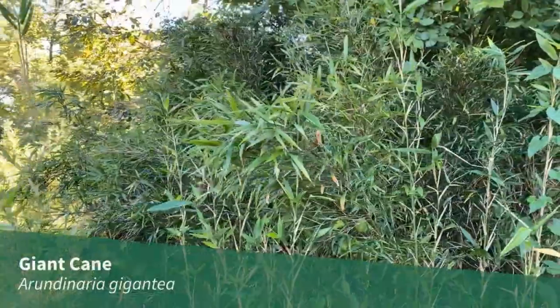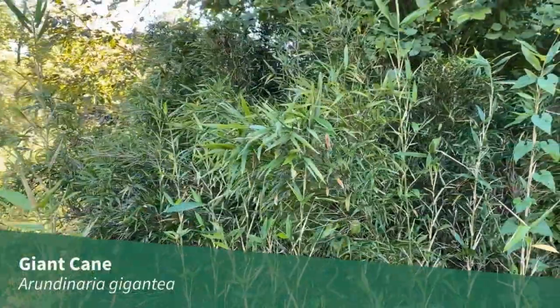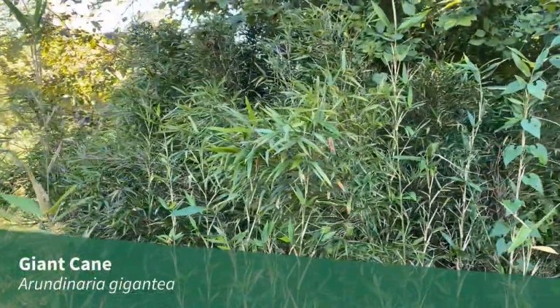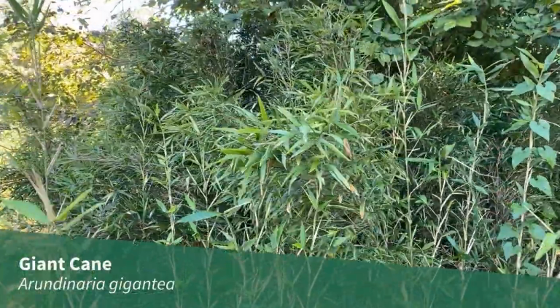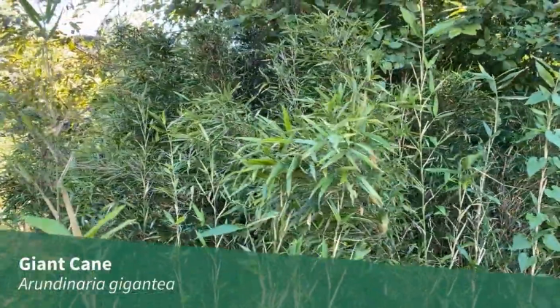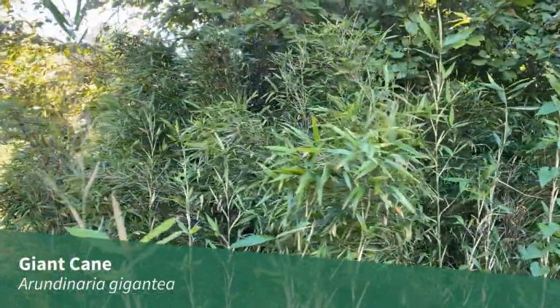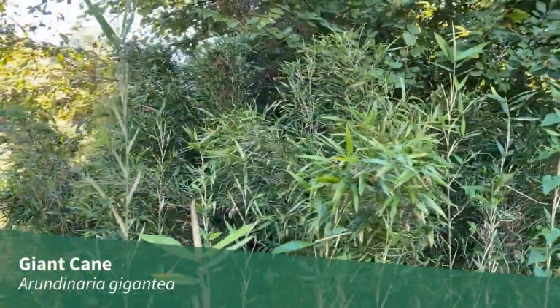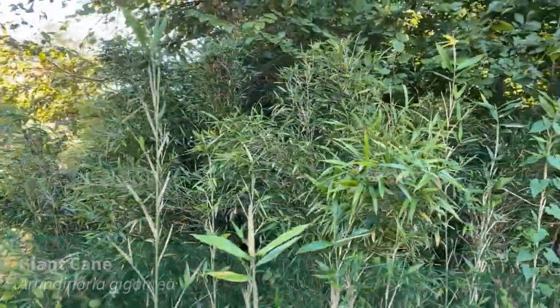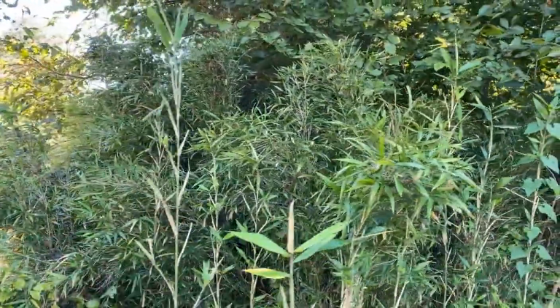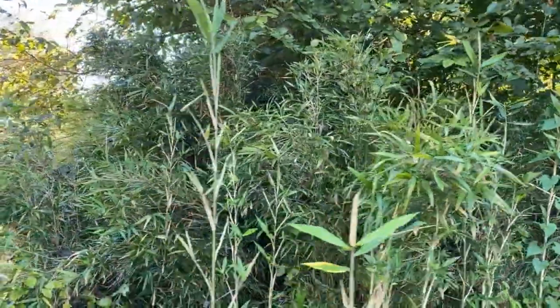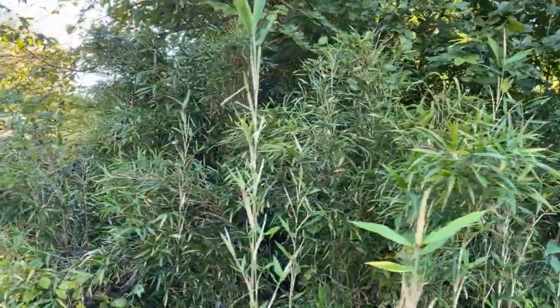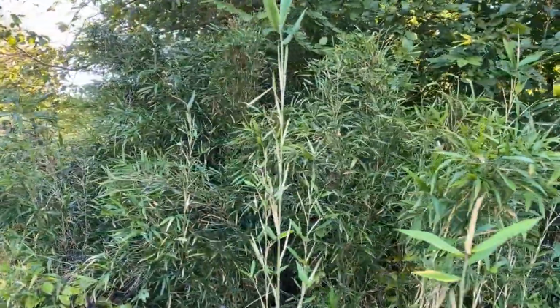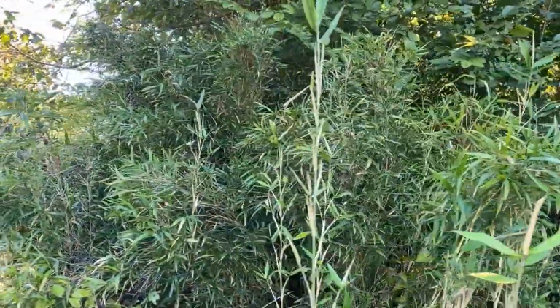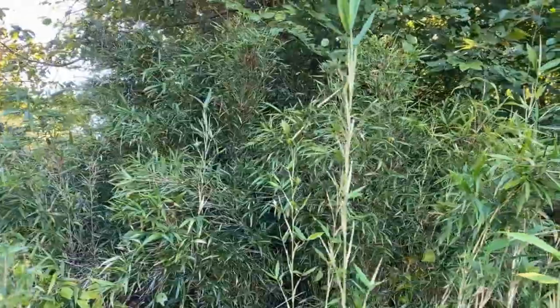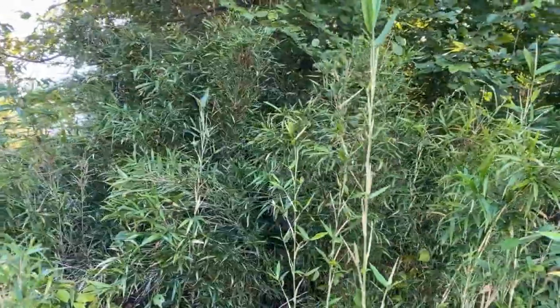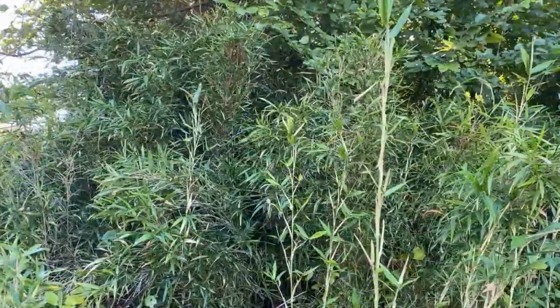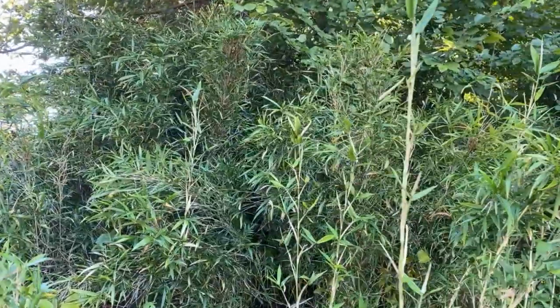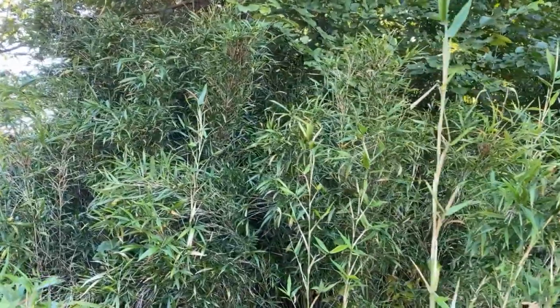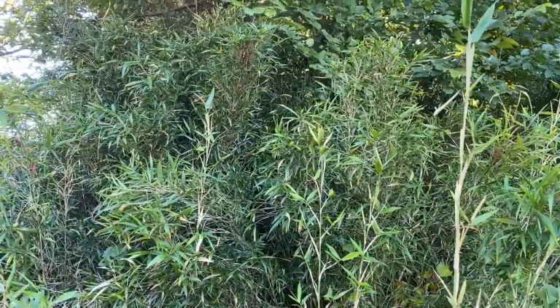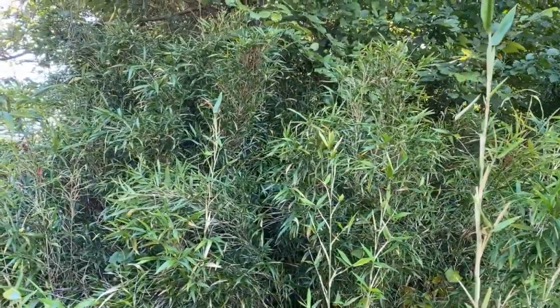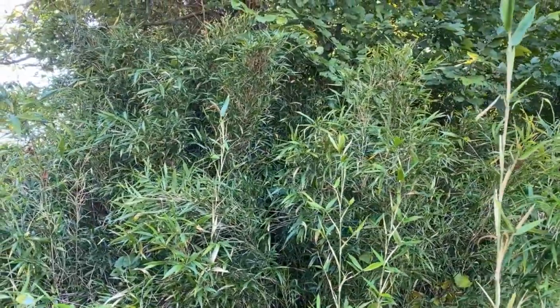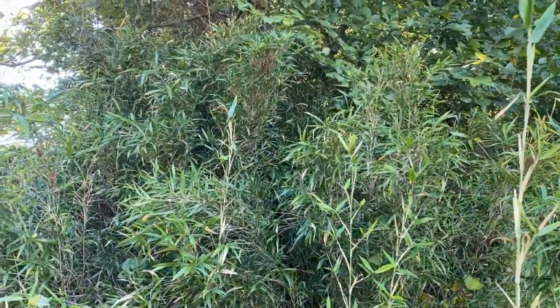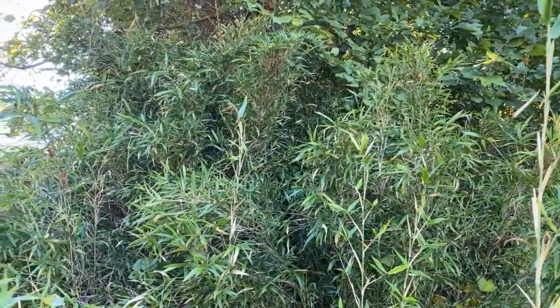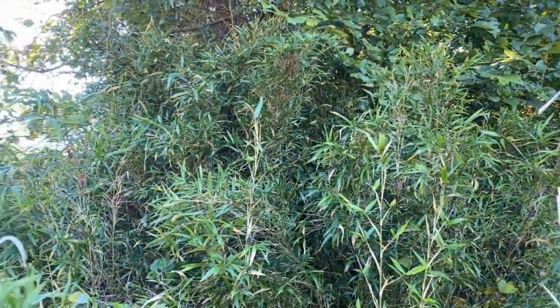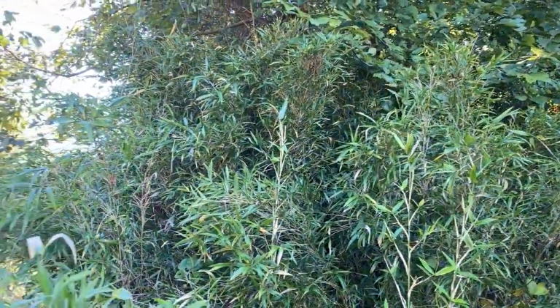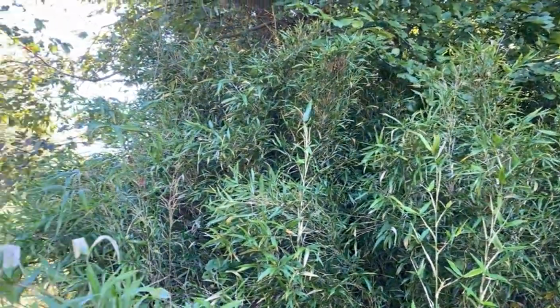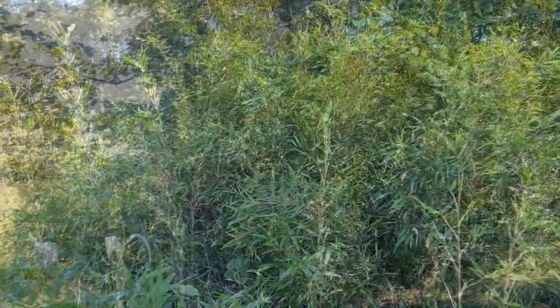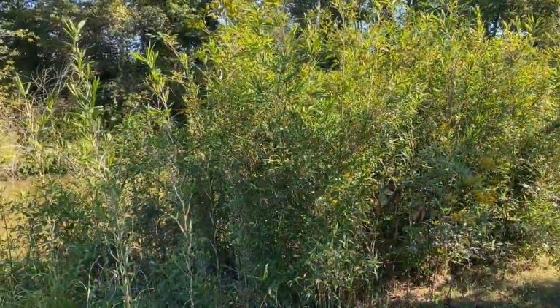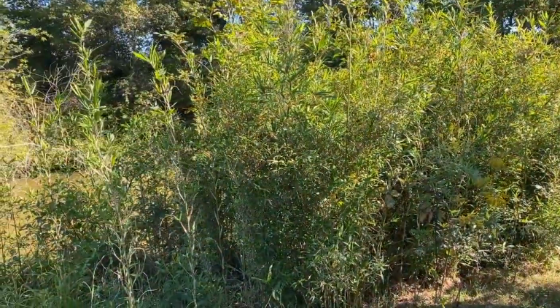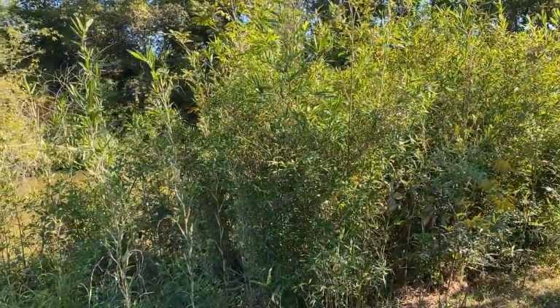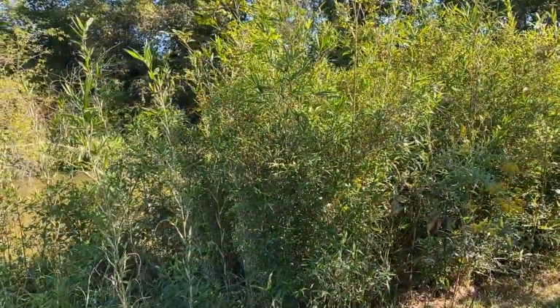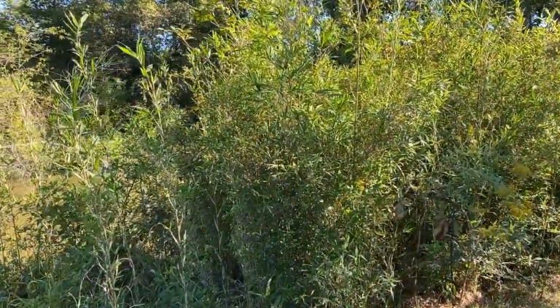Giant cane, Arundinaria gigantea, is the only native woody grass found in Illinois. It was once widespread in cane breaks in southern Illinois, but has since declined in abundance due to habitat alteration.